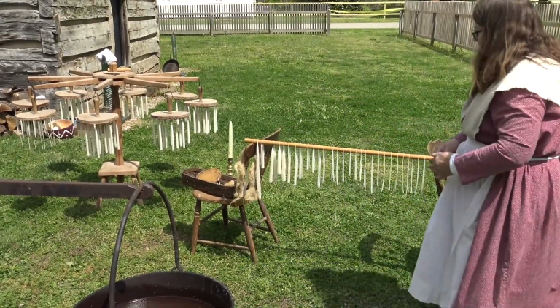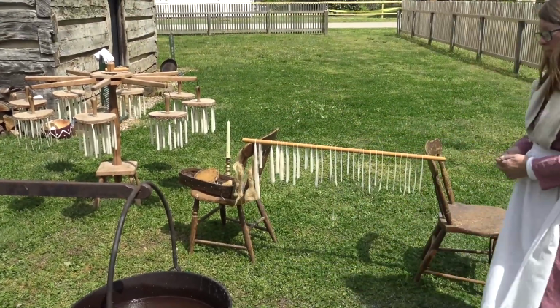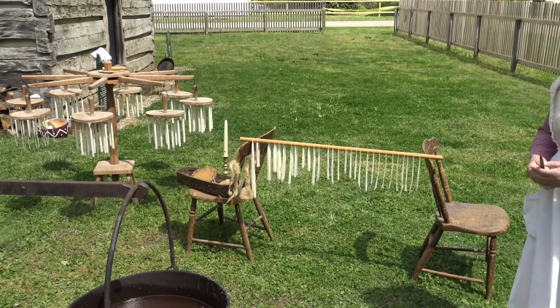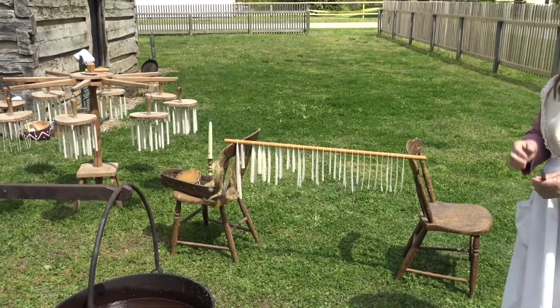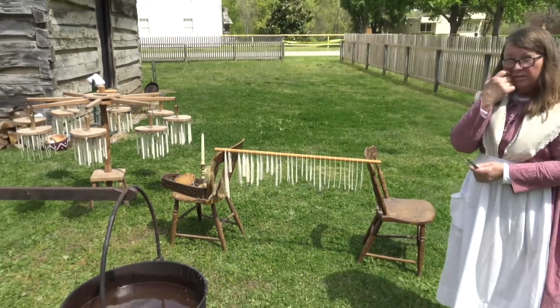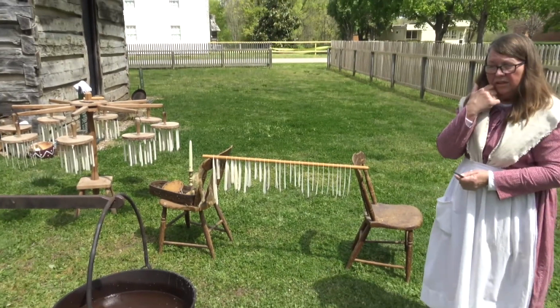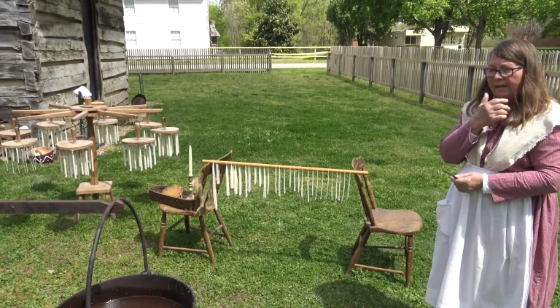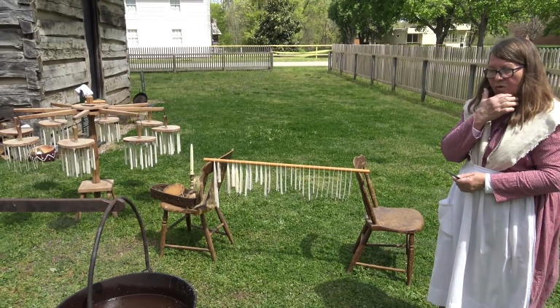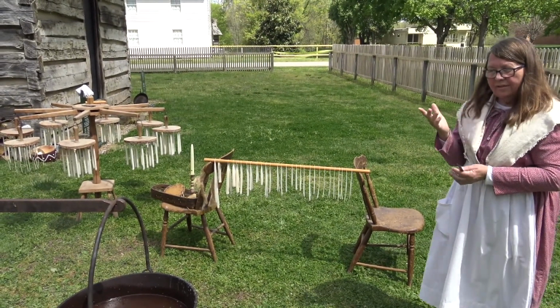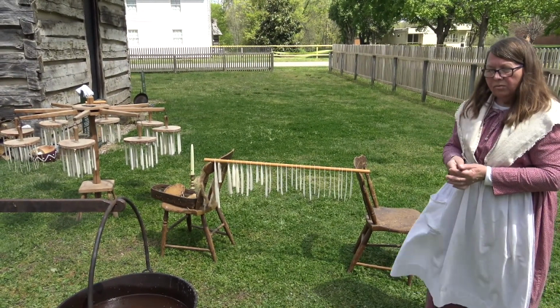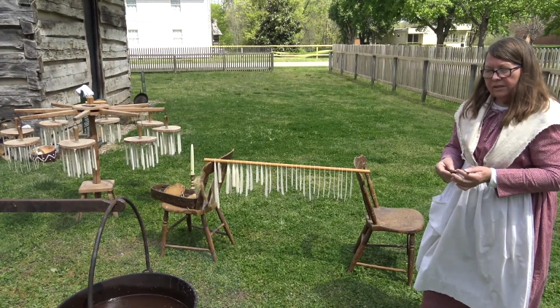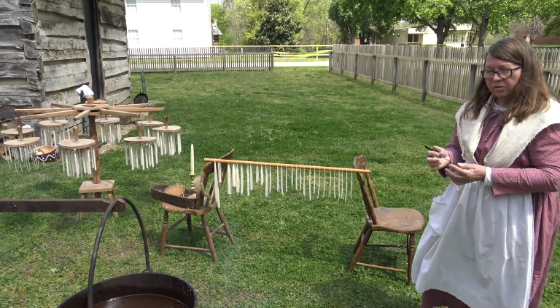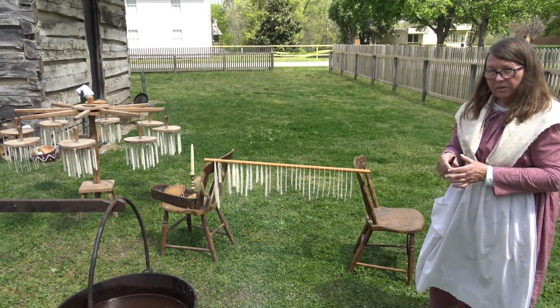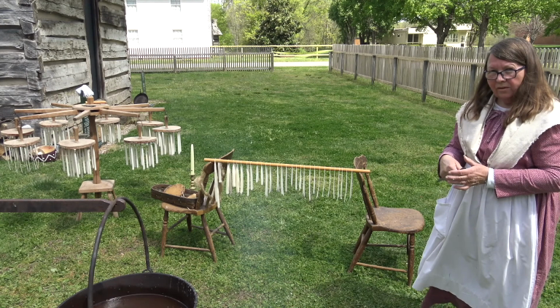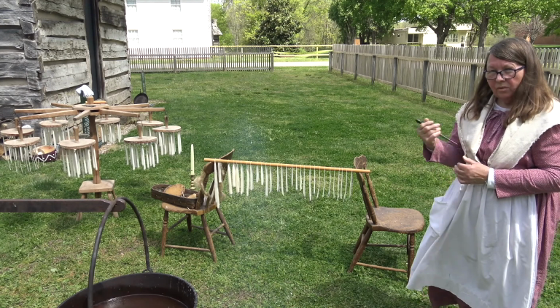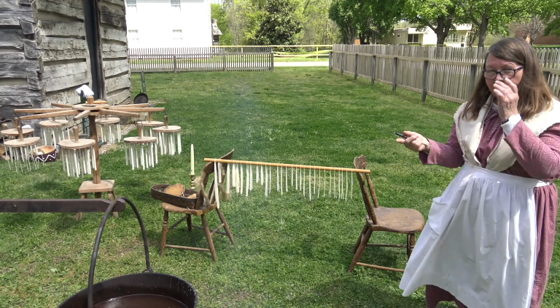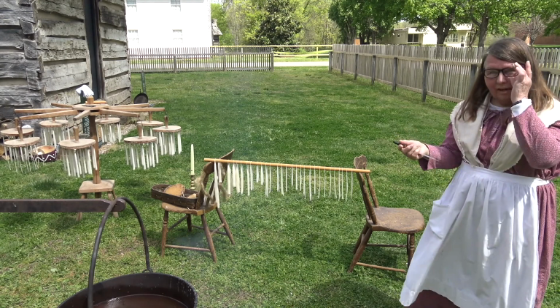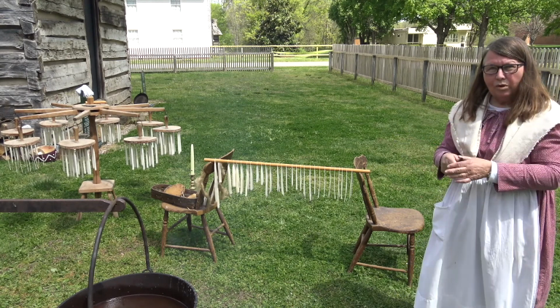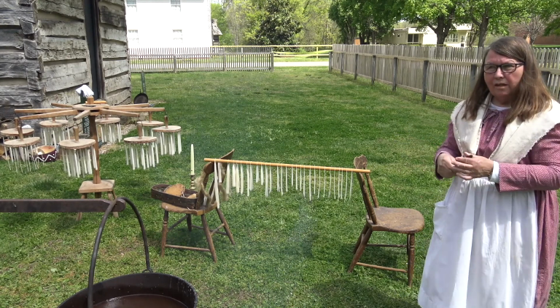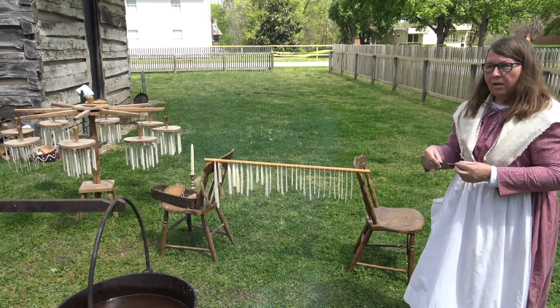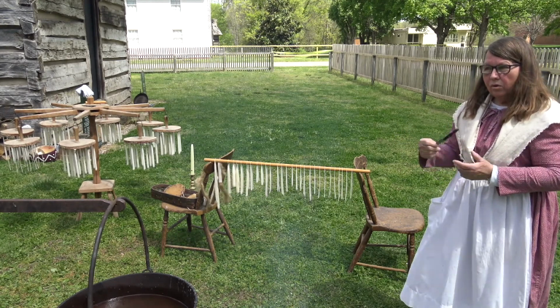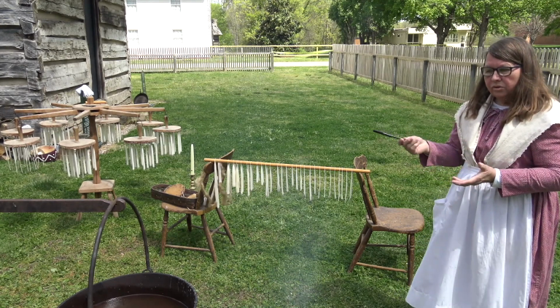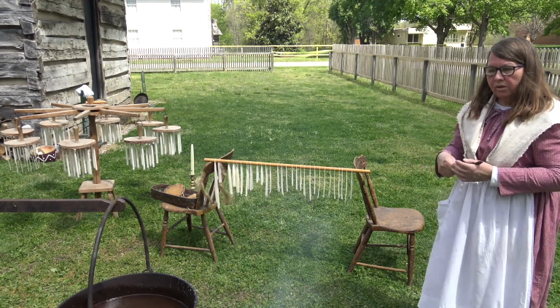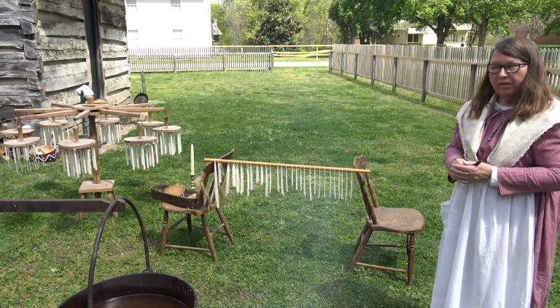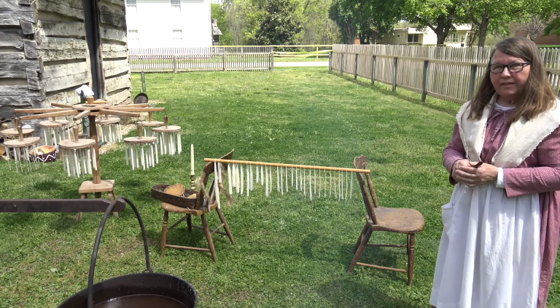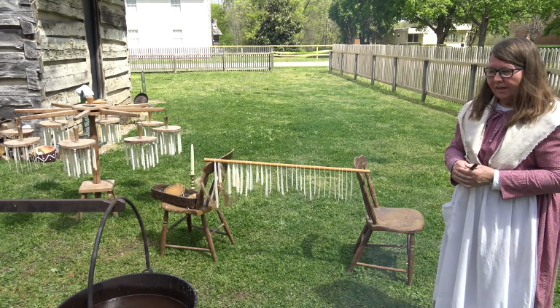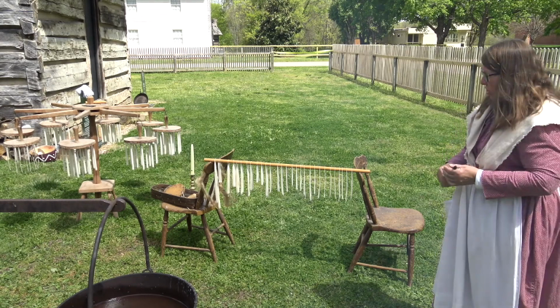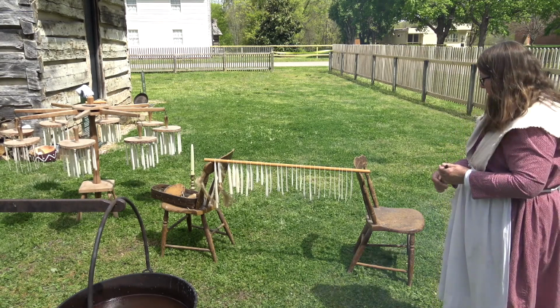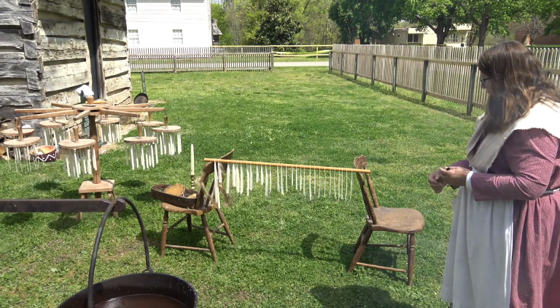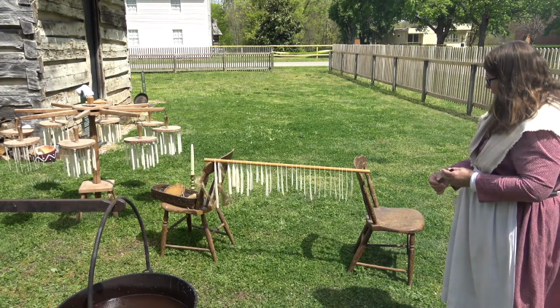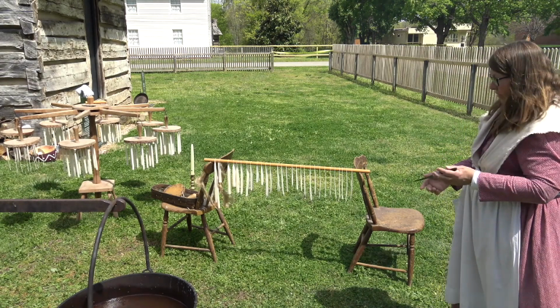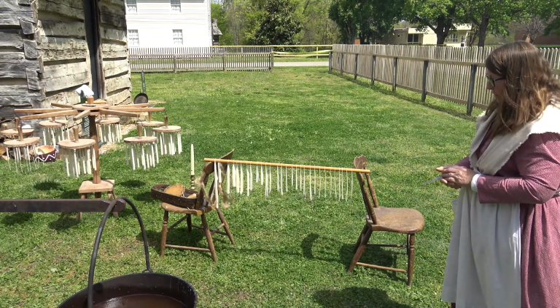The early pioneers used a lot of candles for light in their homes and also to put in little lanterns to go out to milk the cow in the morning, go to the toilet, check on anything outside after dark, or to go visit friends.